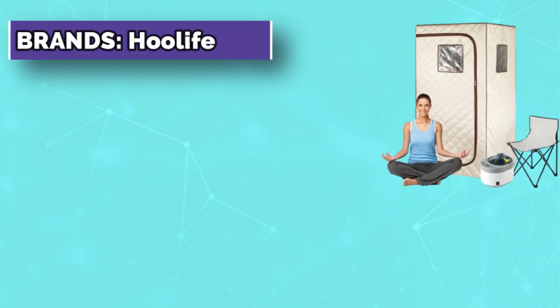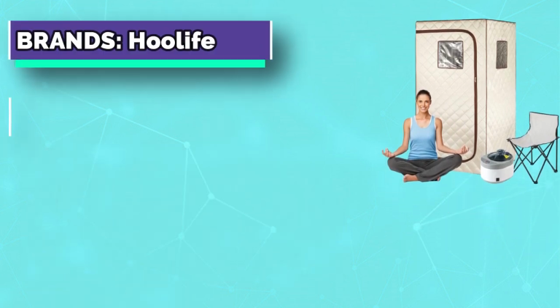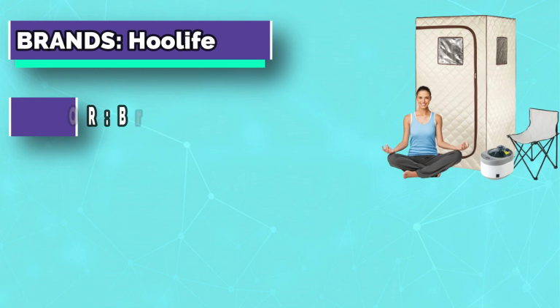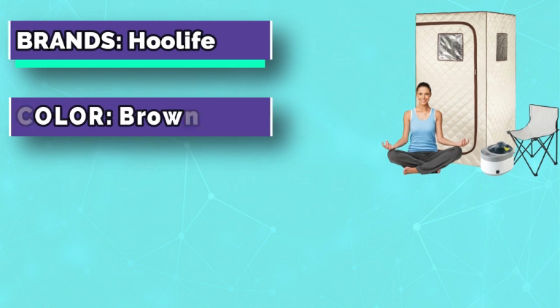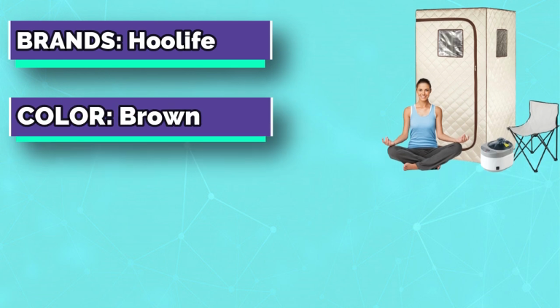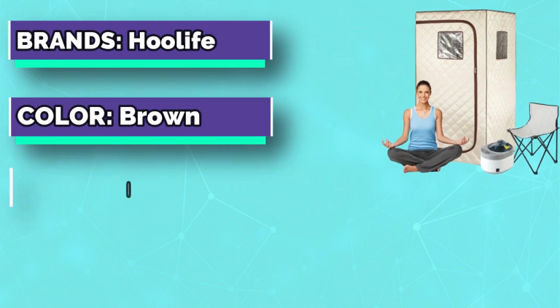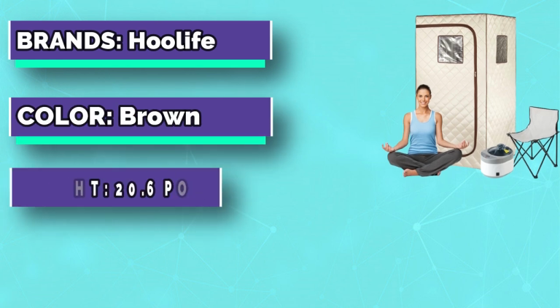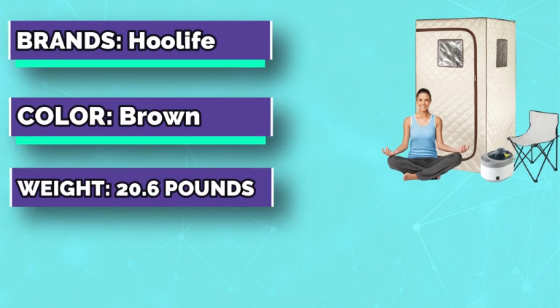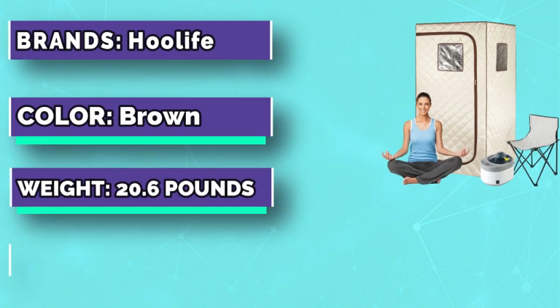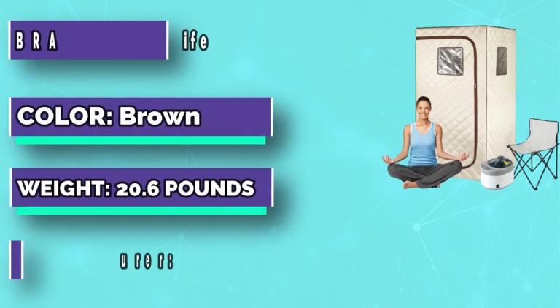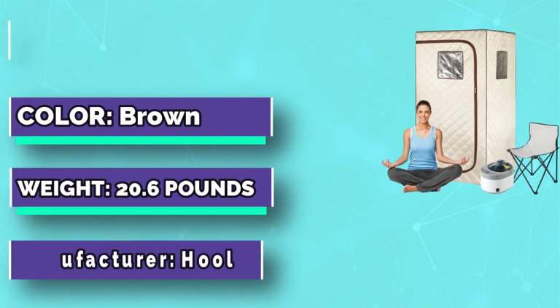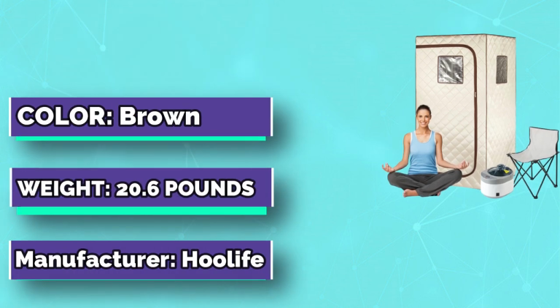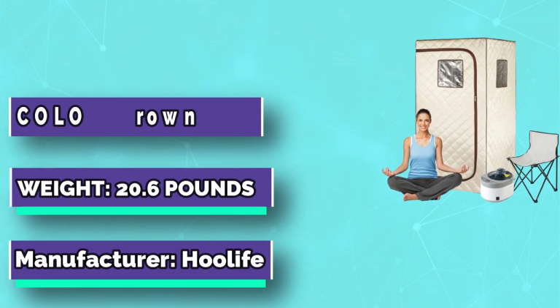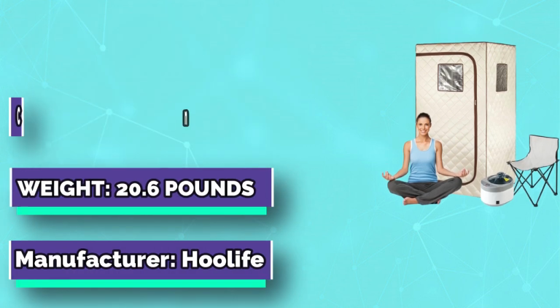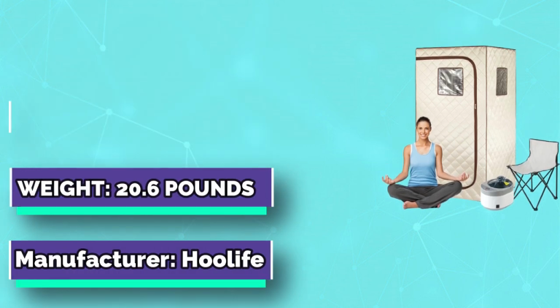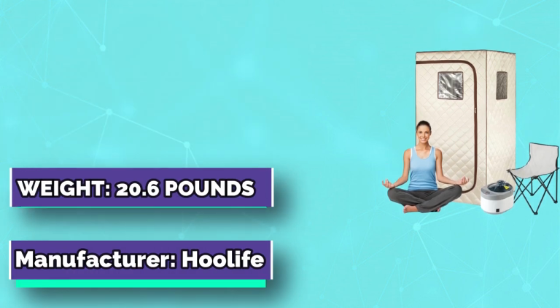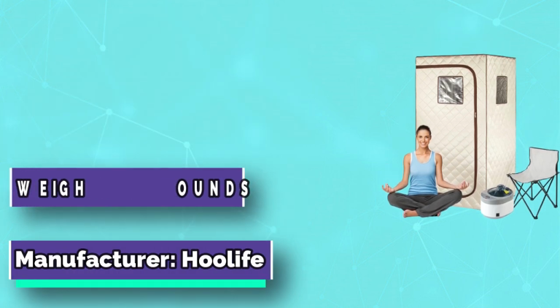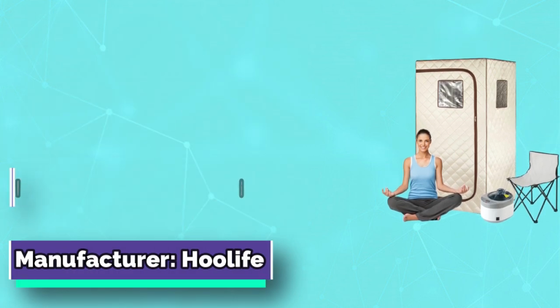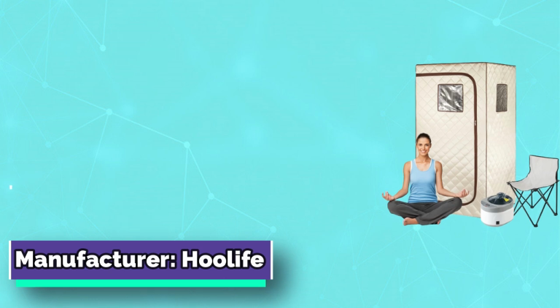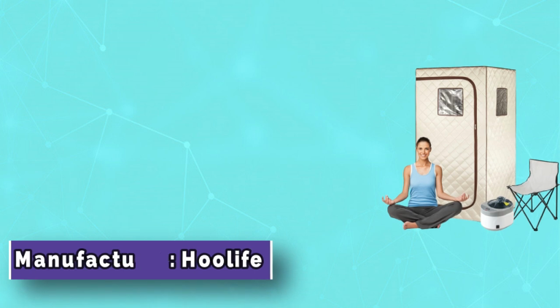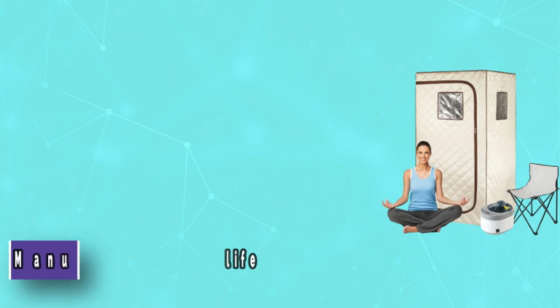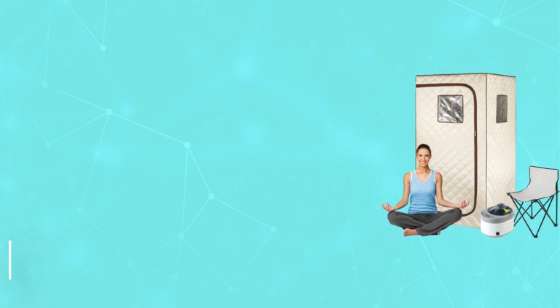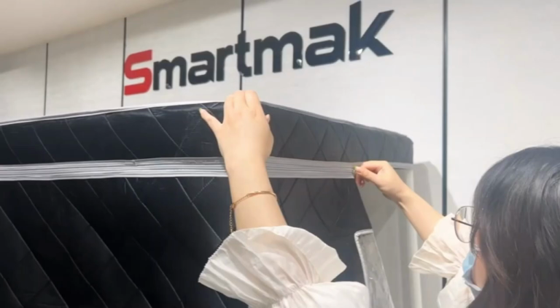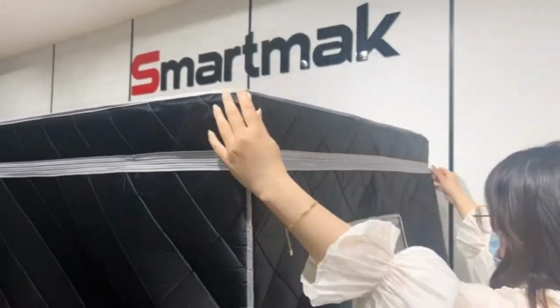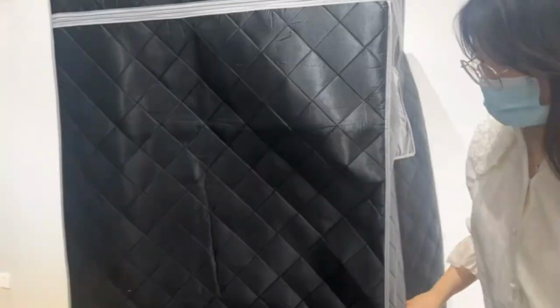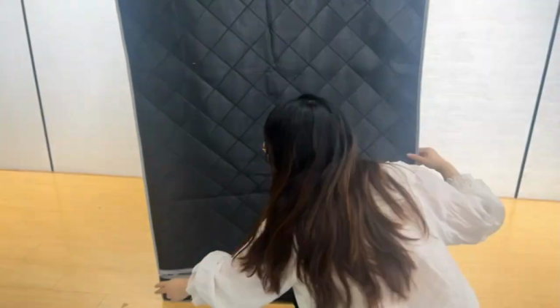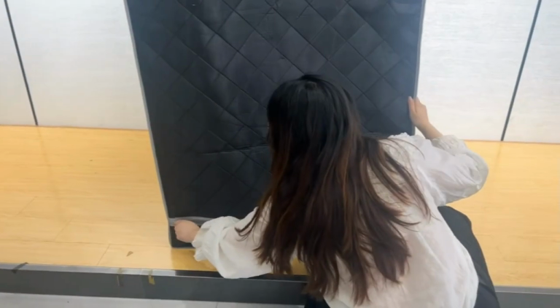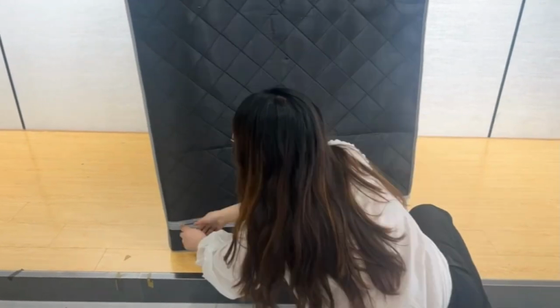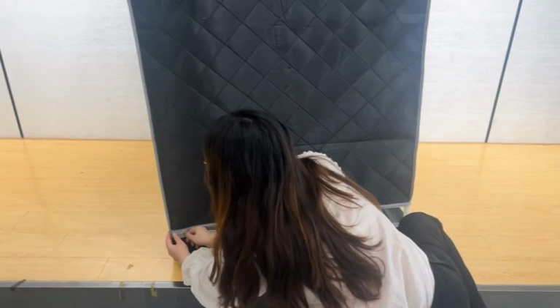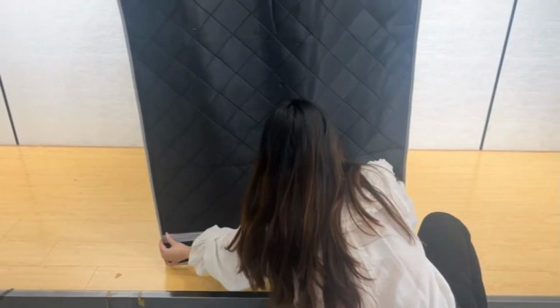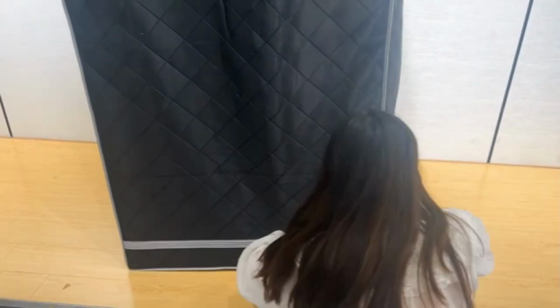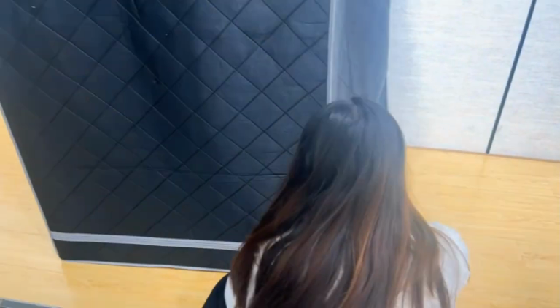Only 5 minutes to set up. The double-headed zipper gives you access without difficulty. The felt pad can be placed under the chair making the seat anti-slip. A foldable chair and storage bag are included.